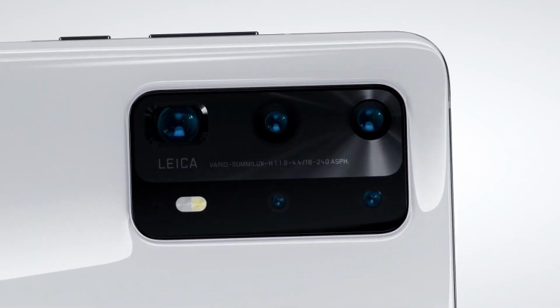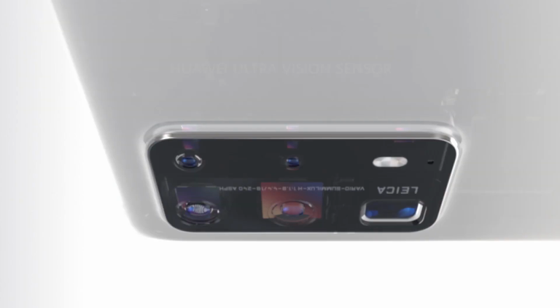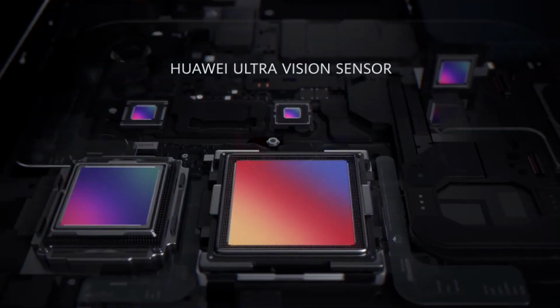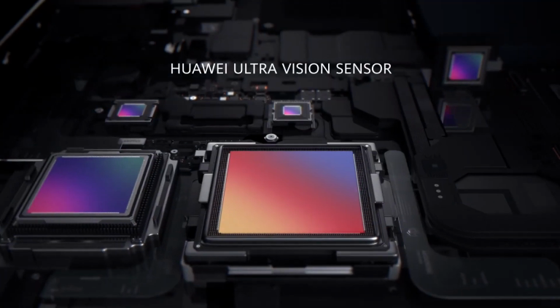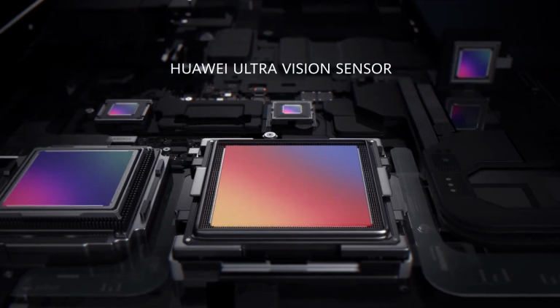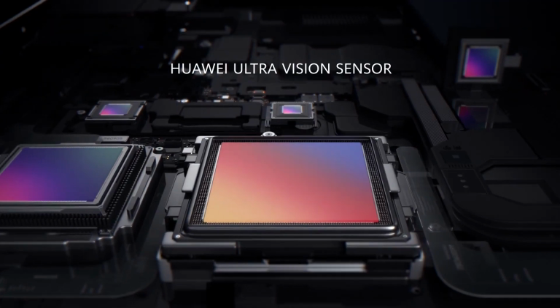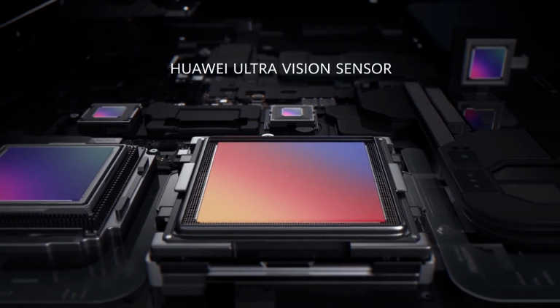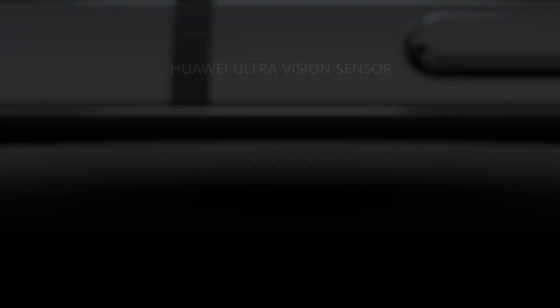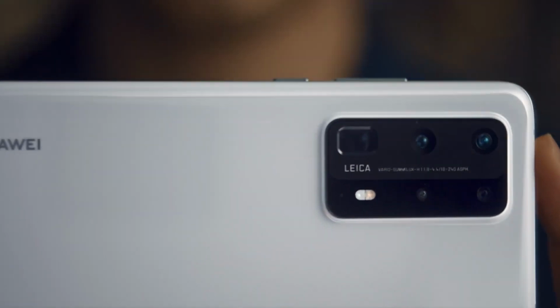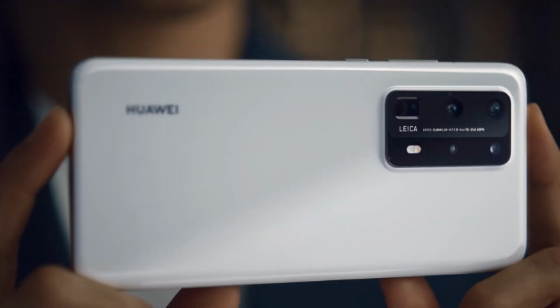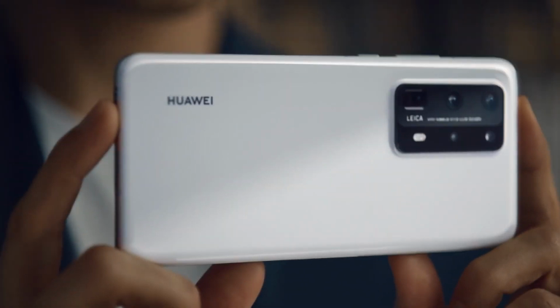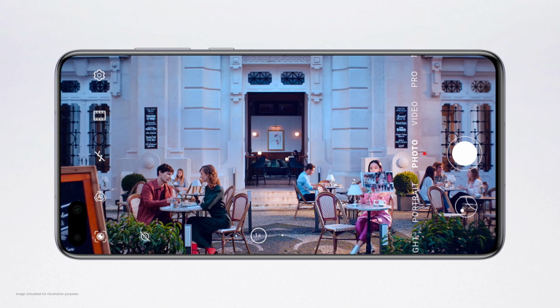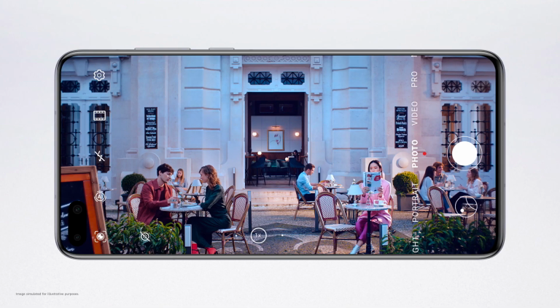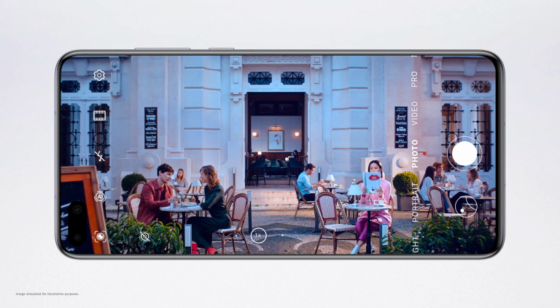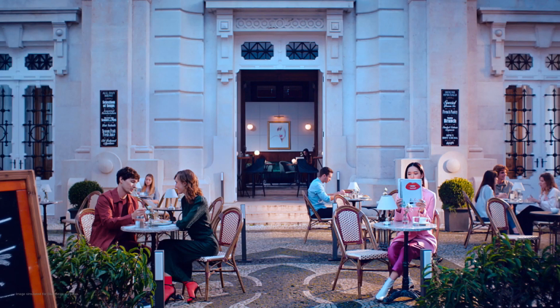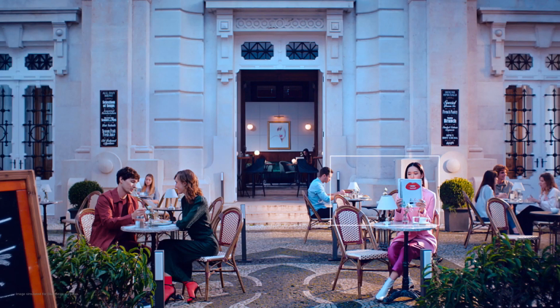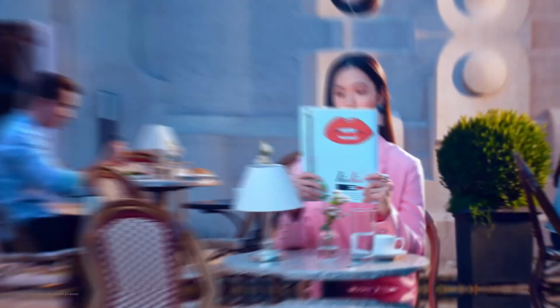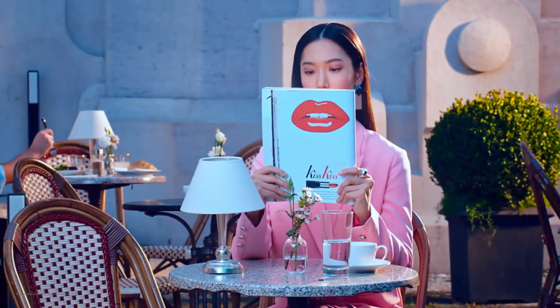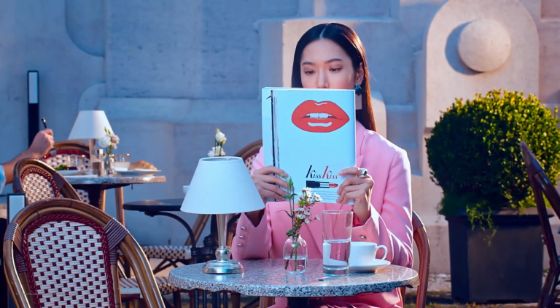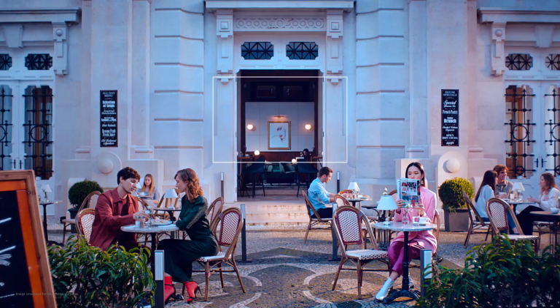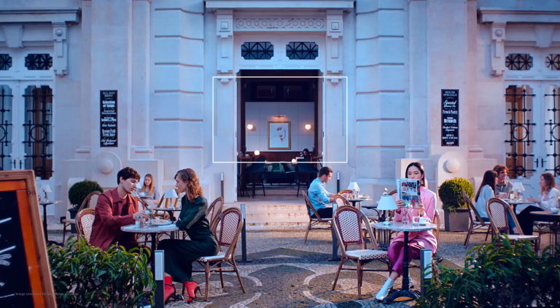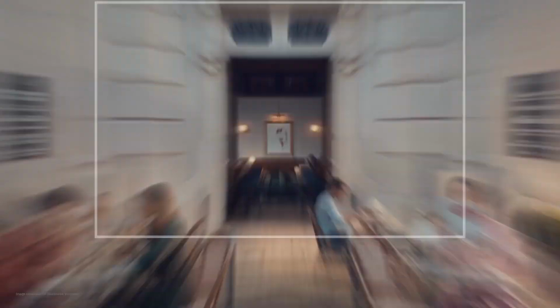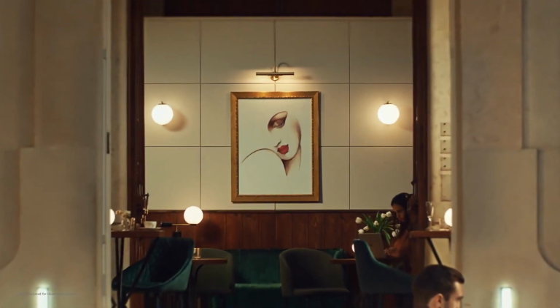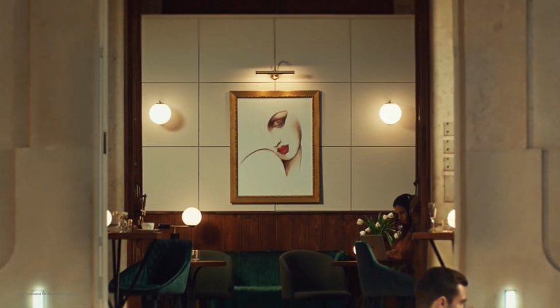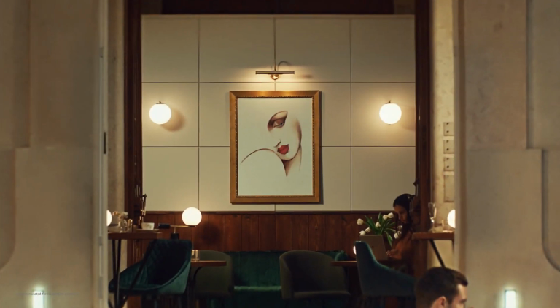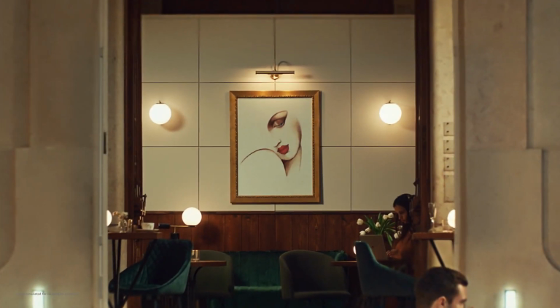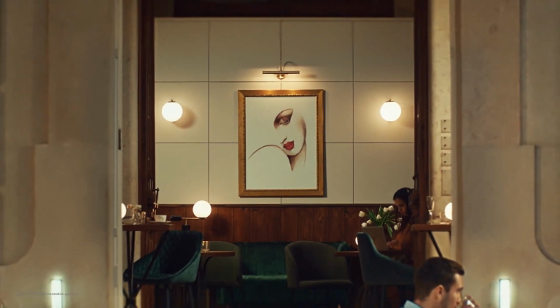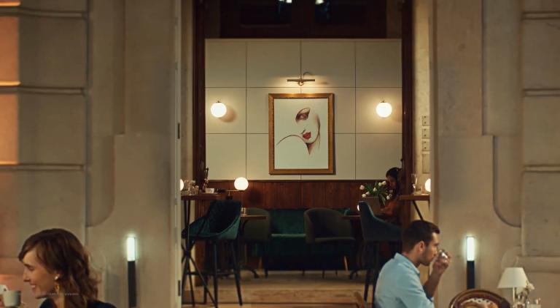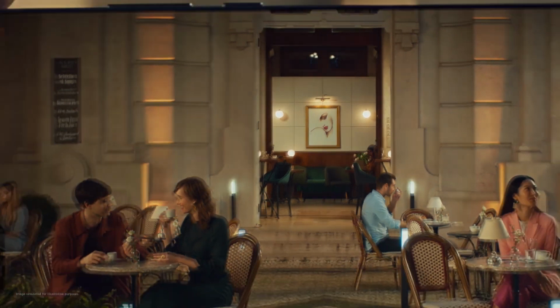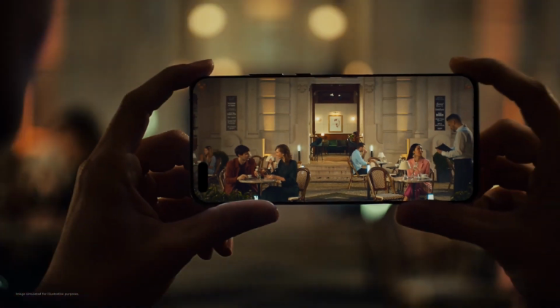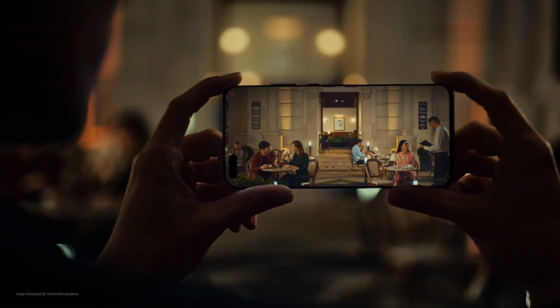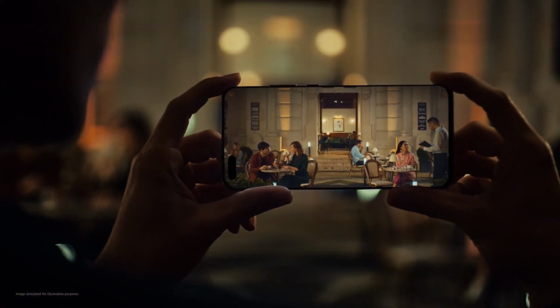The Huawei ultra-vision sensor gives you 24 hours super definition photography. Intricate details turn every crop into a story, at any time, day or night.